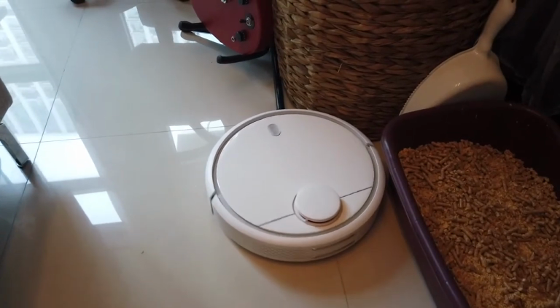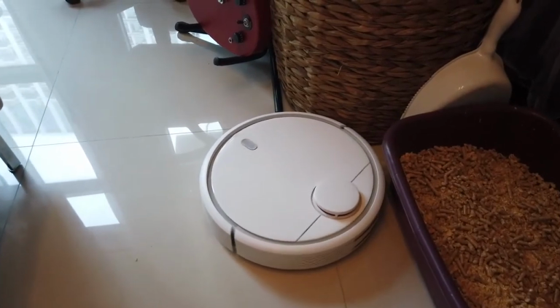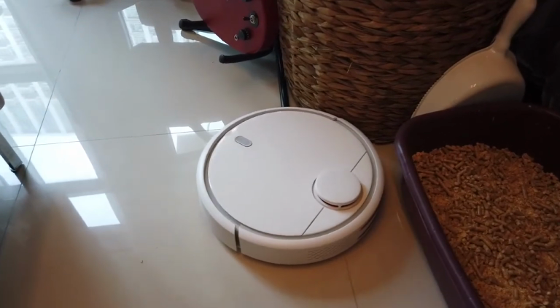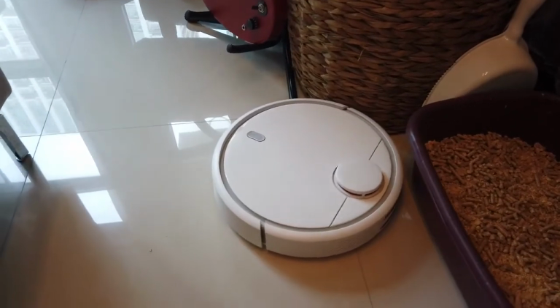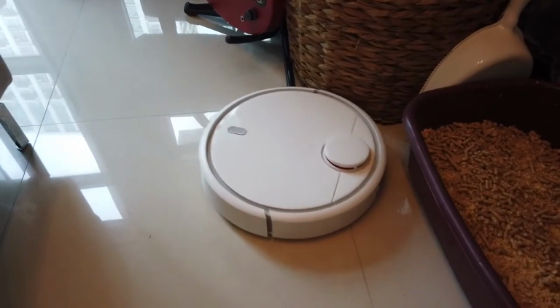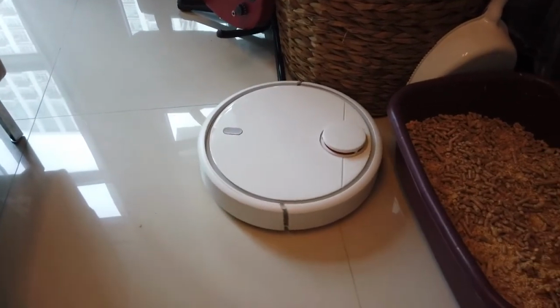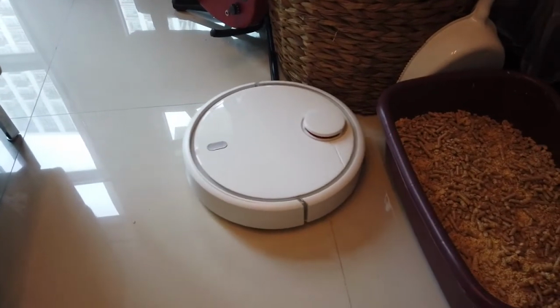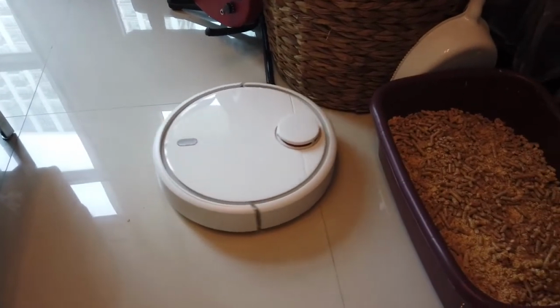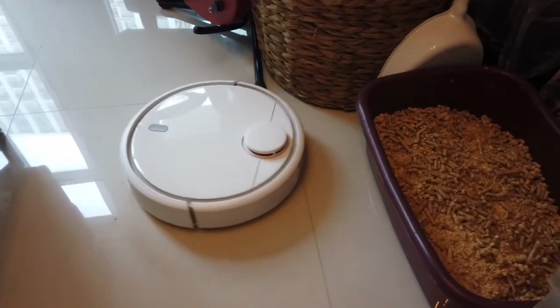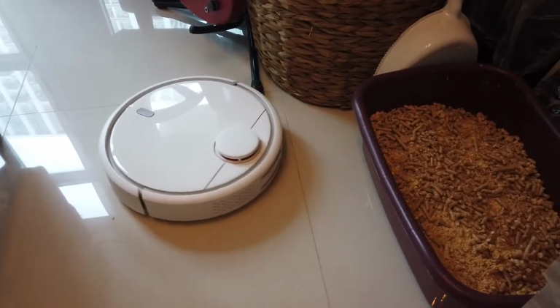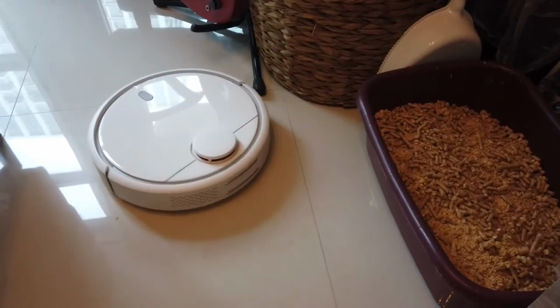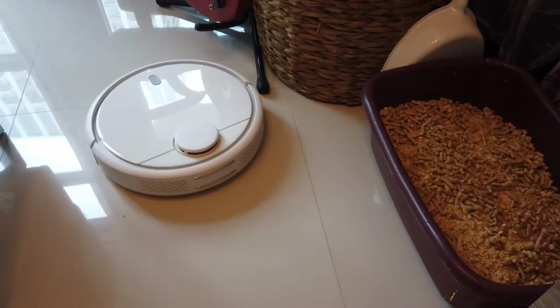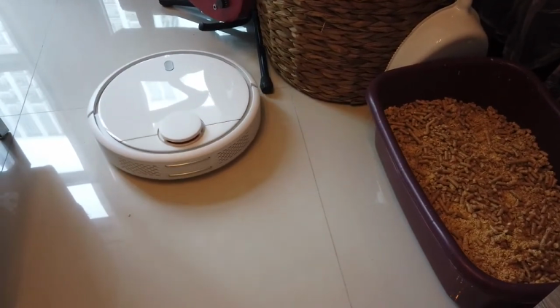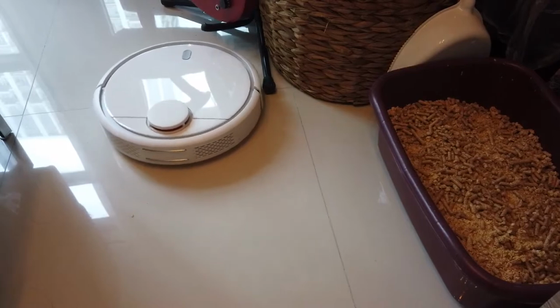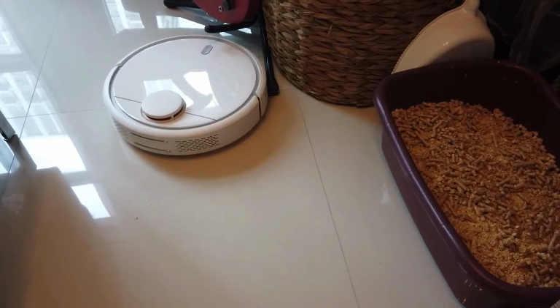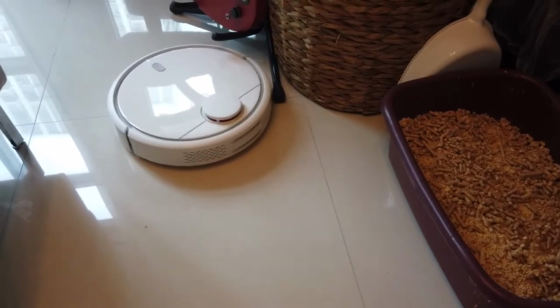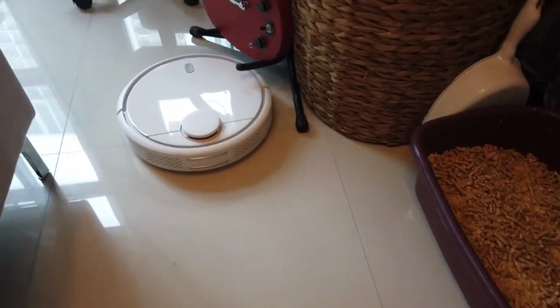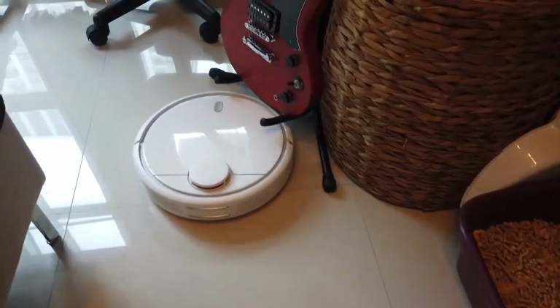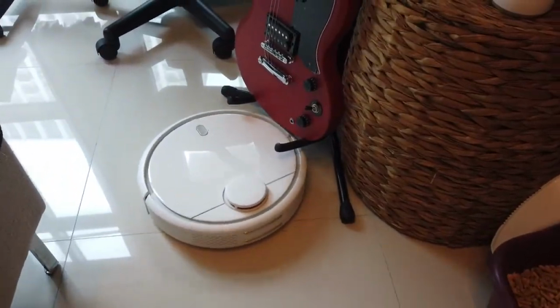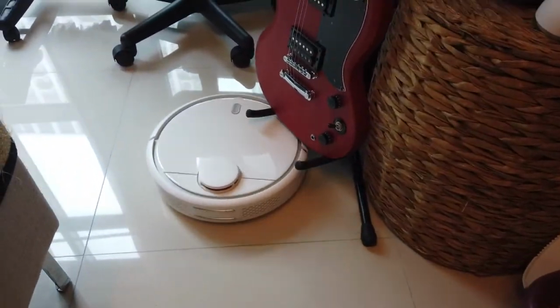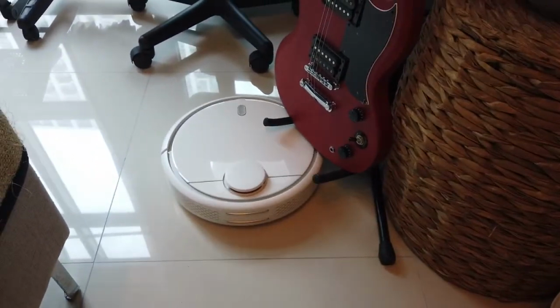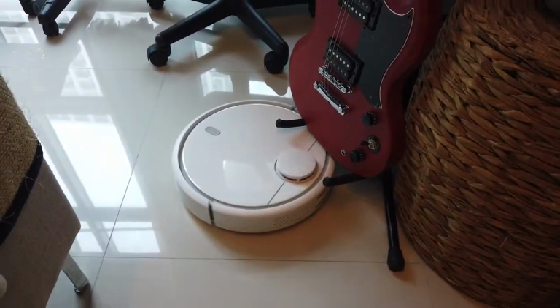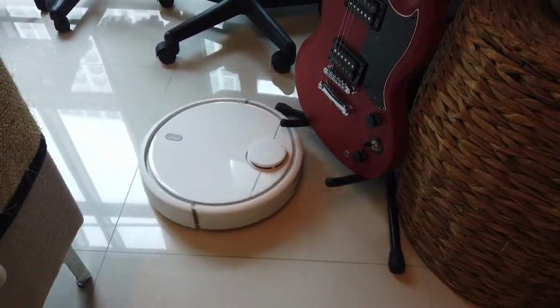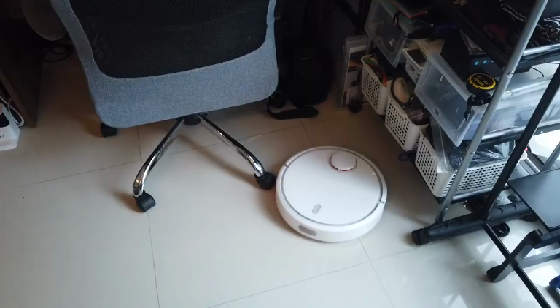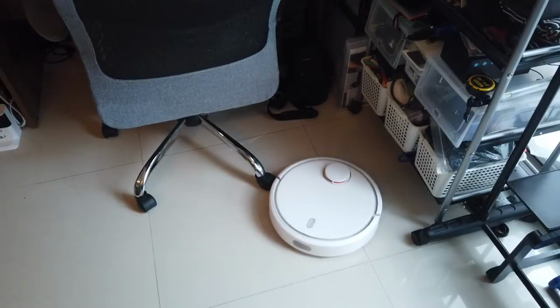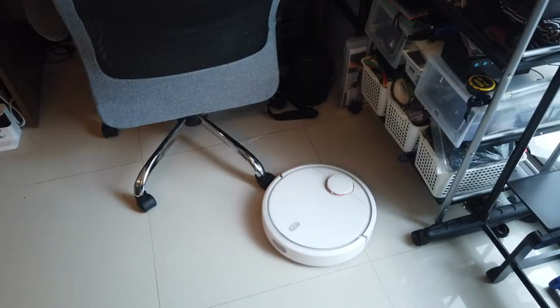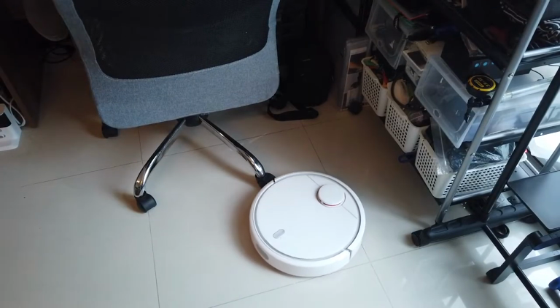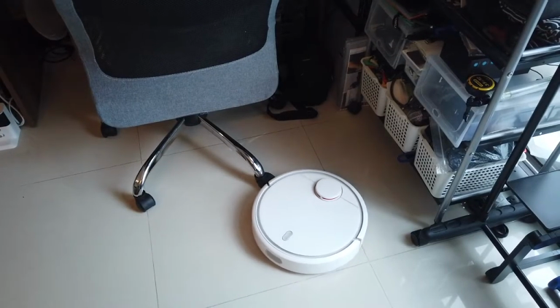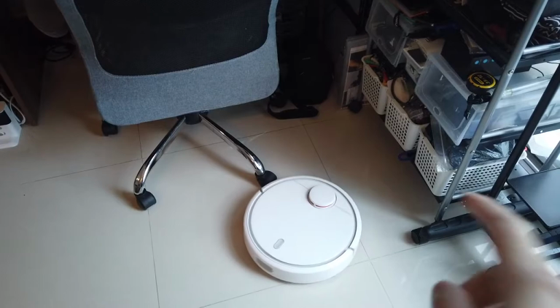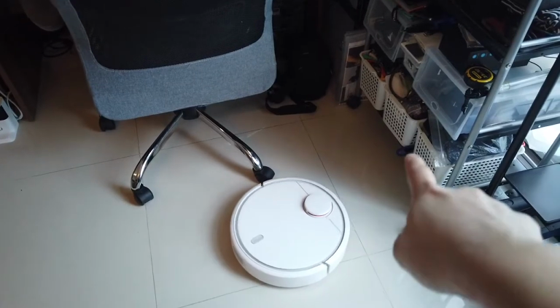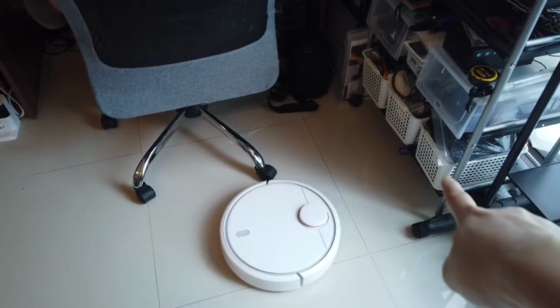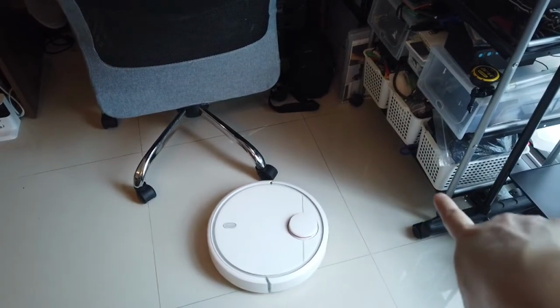See how it picks up the dust from Bella's kitty litter? It's able to reach under that shelf area.